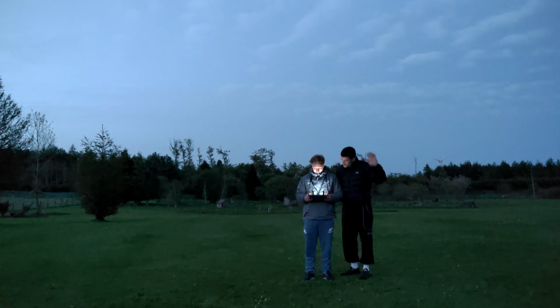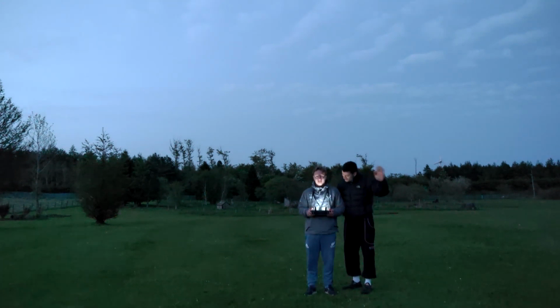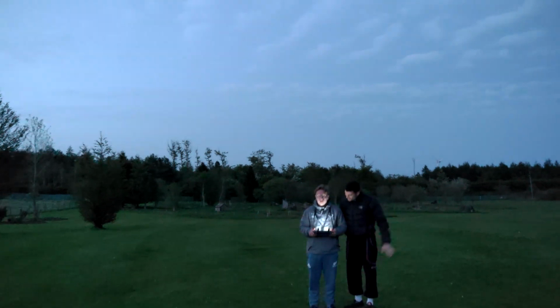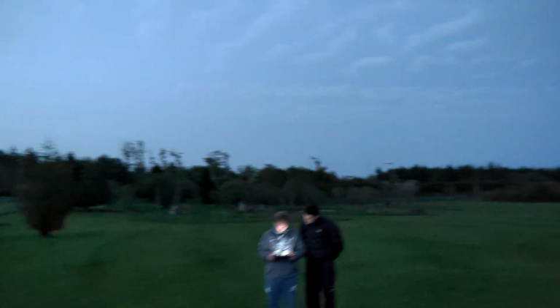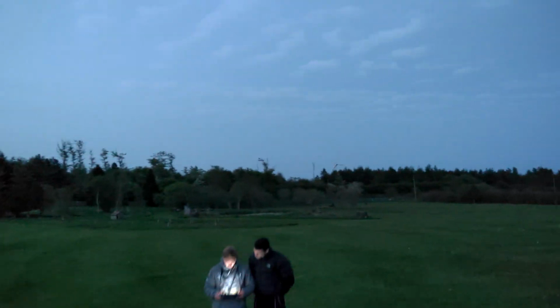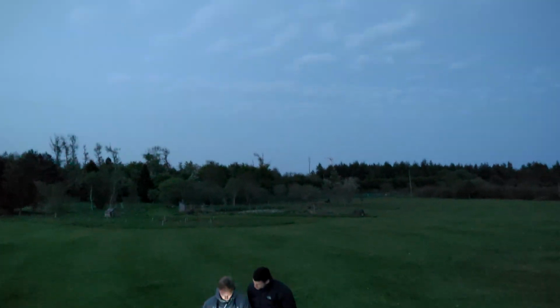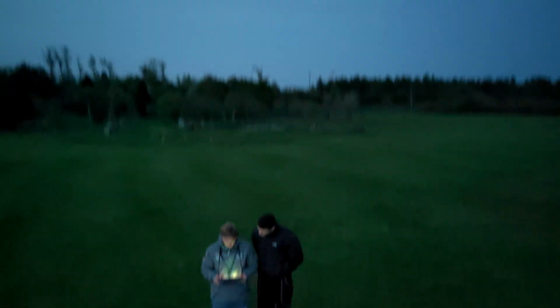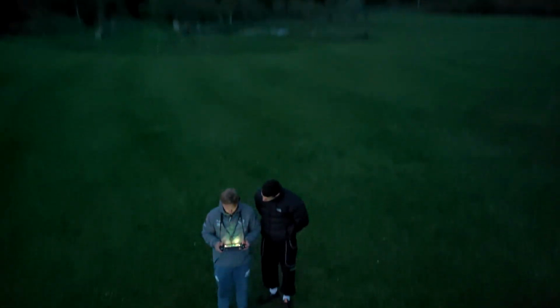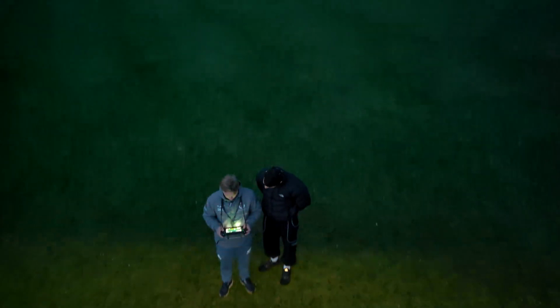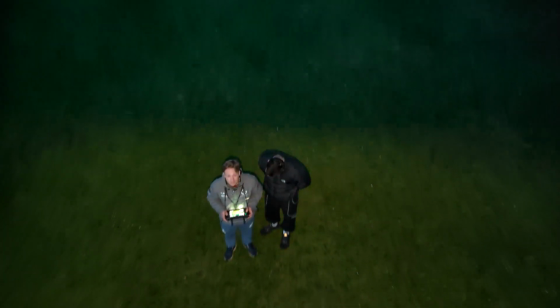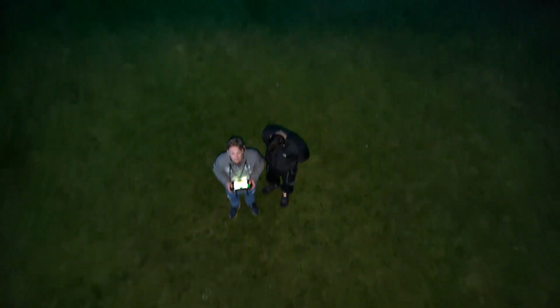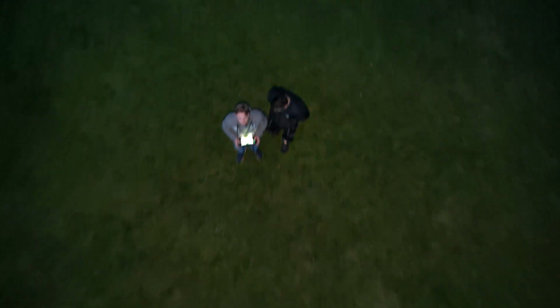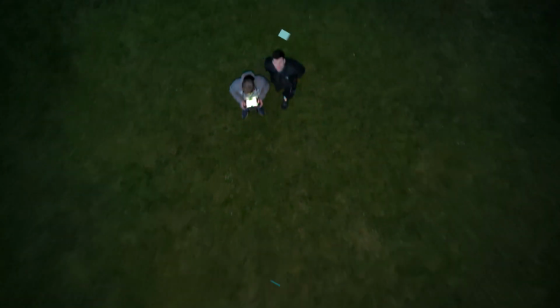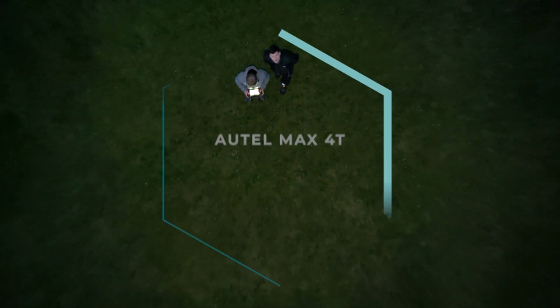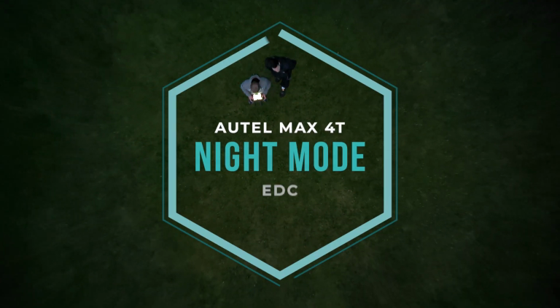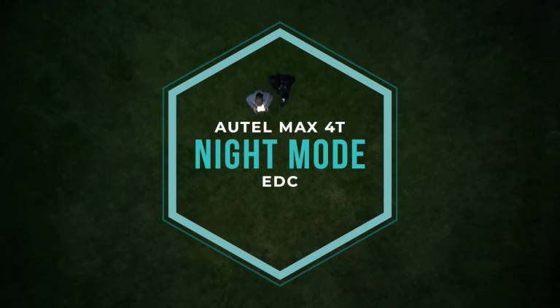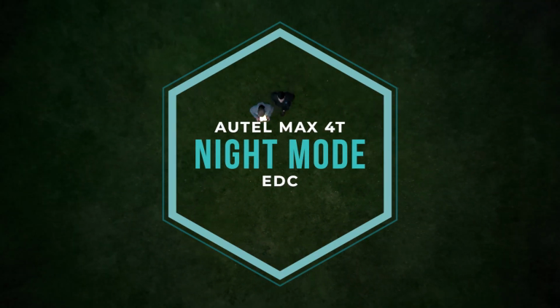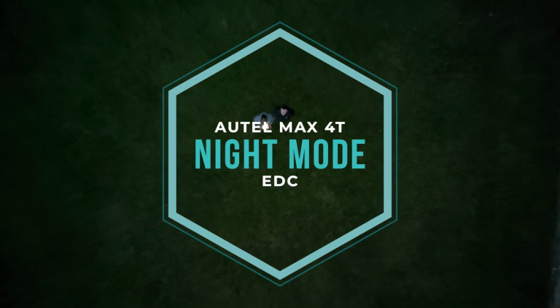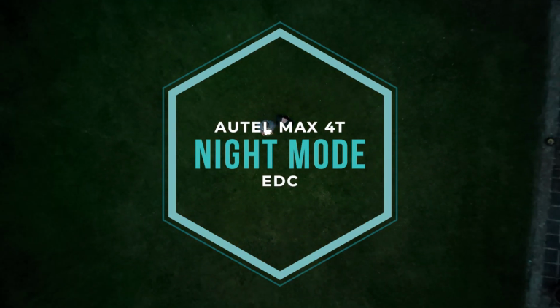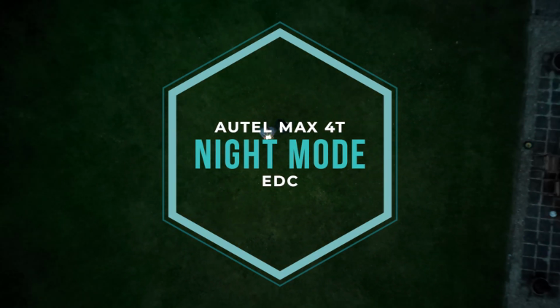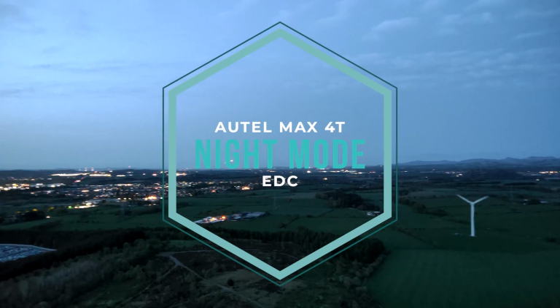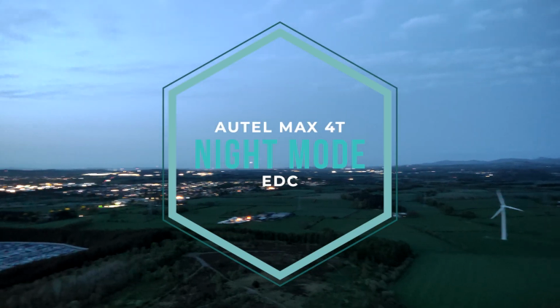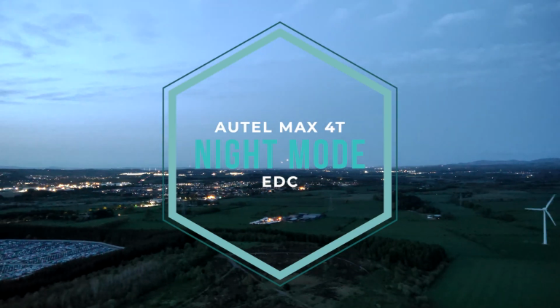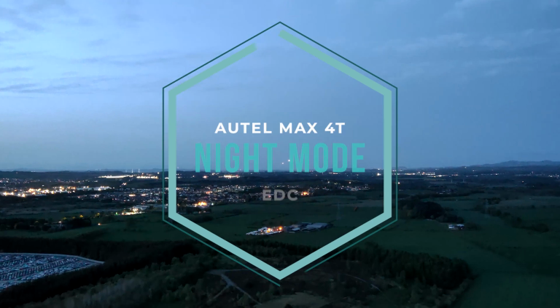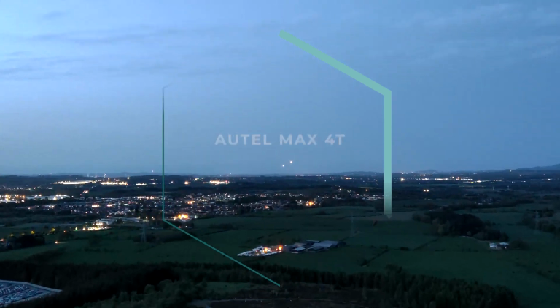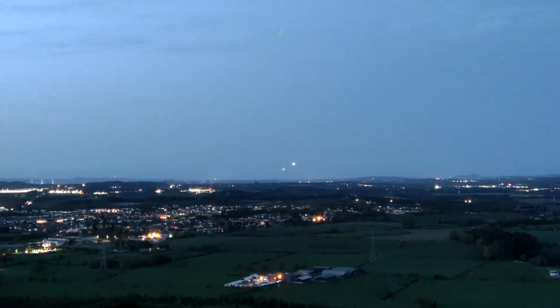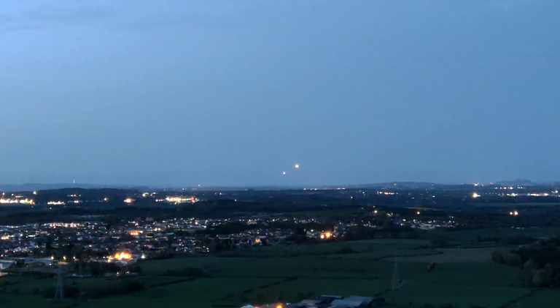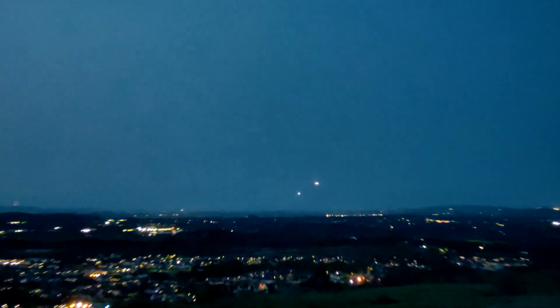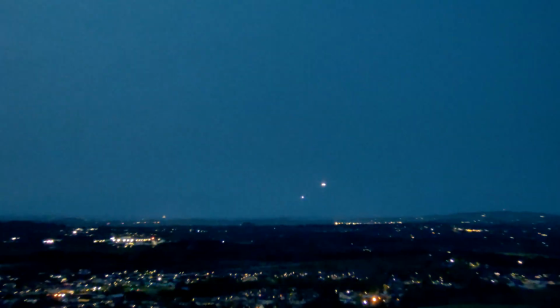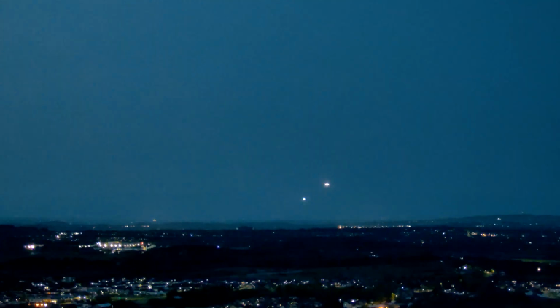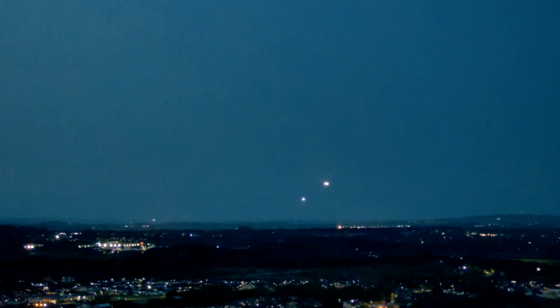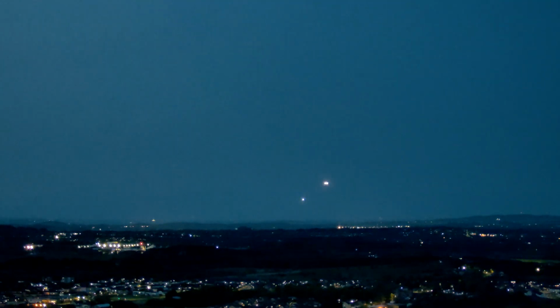In the short time that I had my hands on the Autel Evo Max 4T, I managed to get using it at a friend's place, testing out the night mode. I'll go through all the features and show you exactly what it's capable of here in this video, so make sure to subscribe.